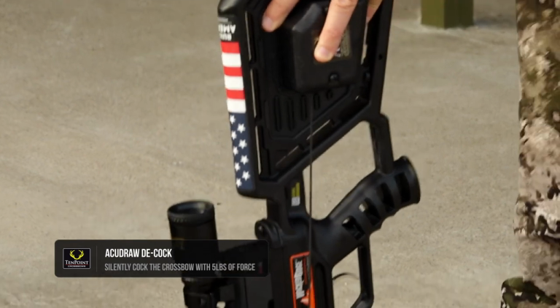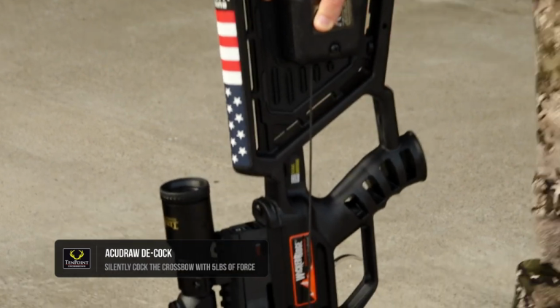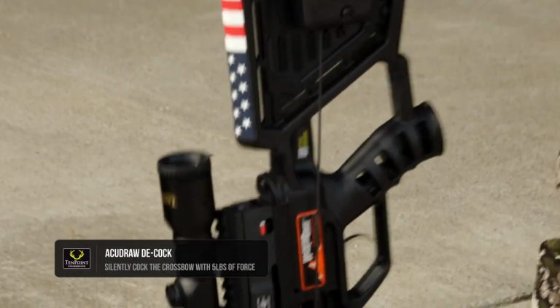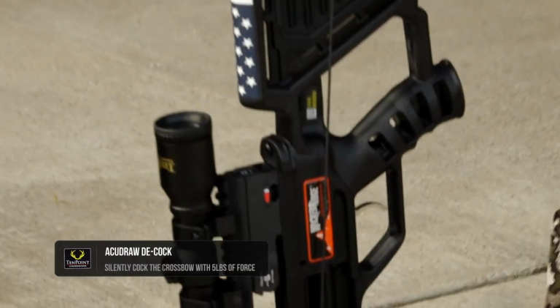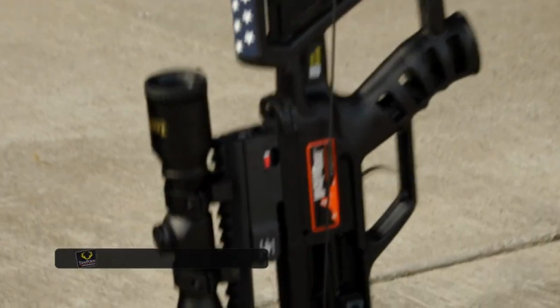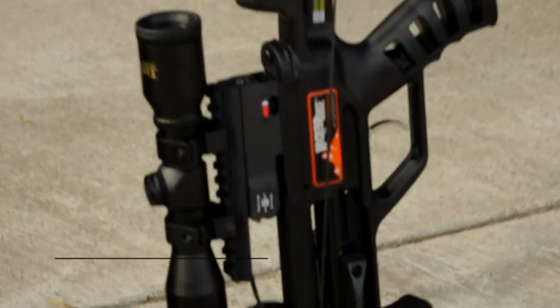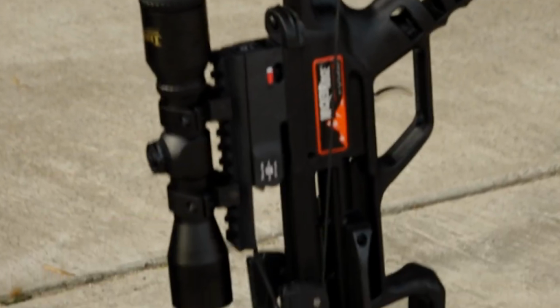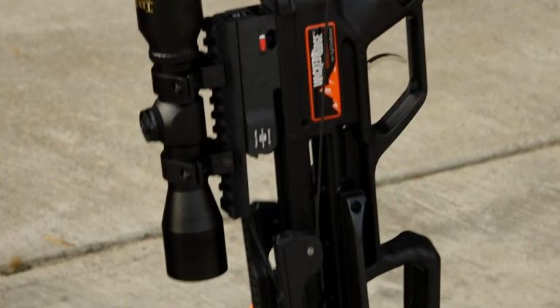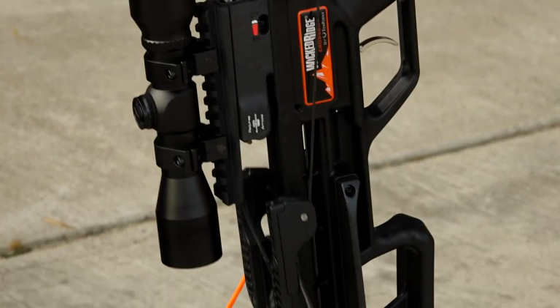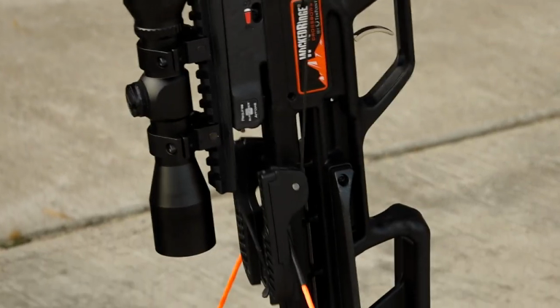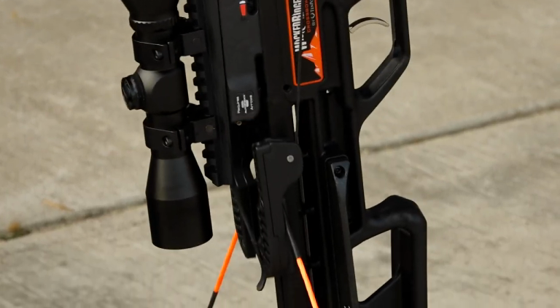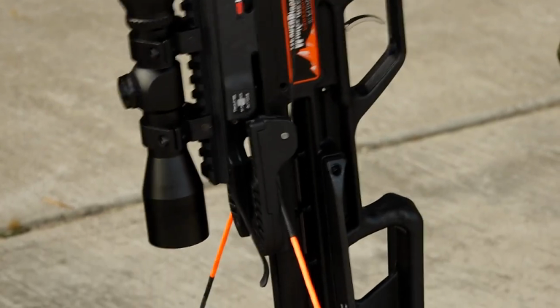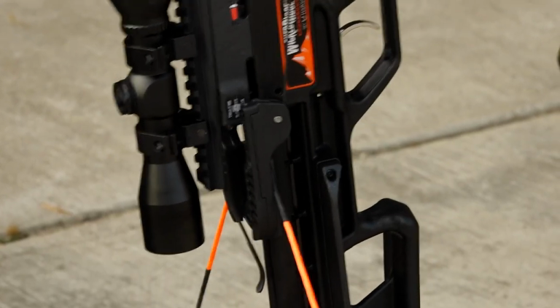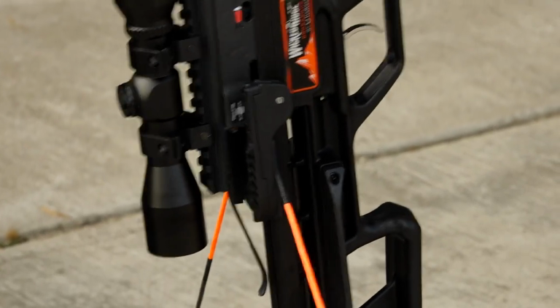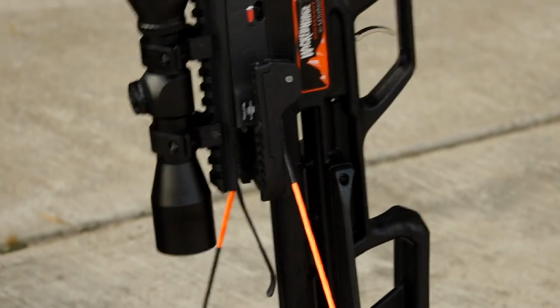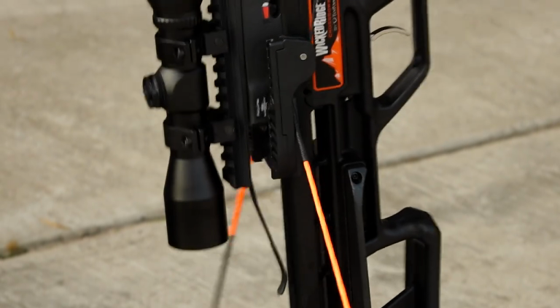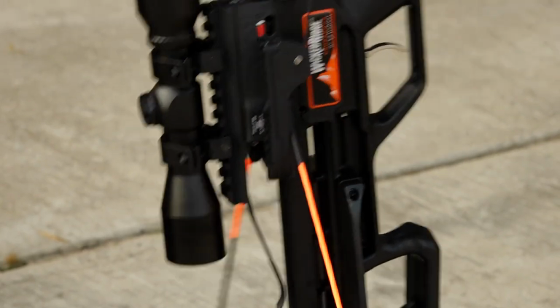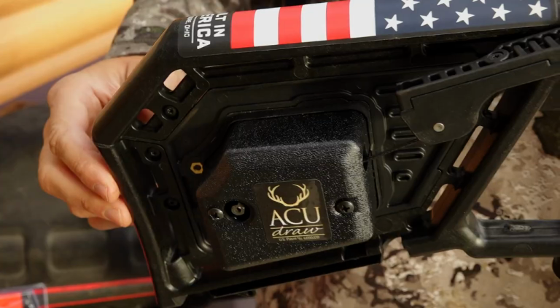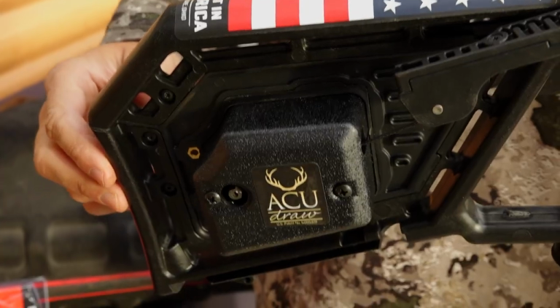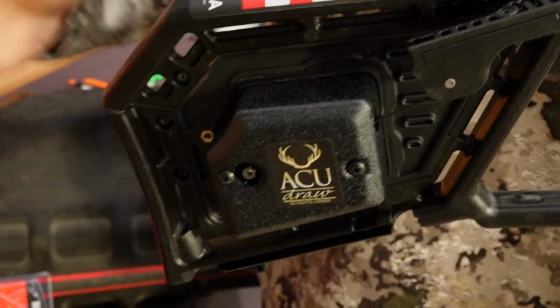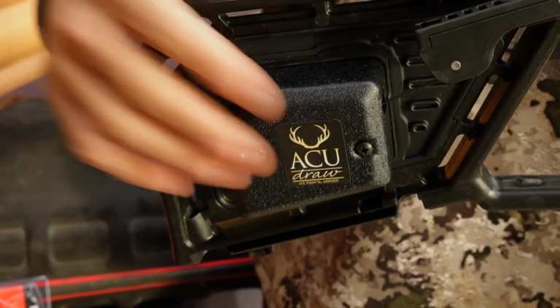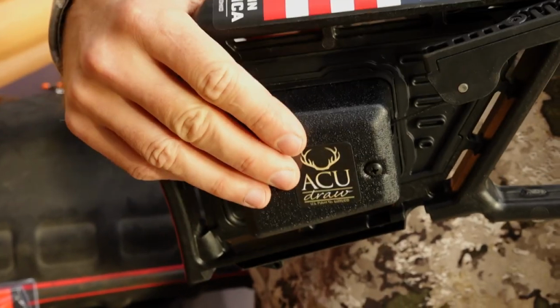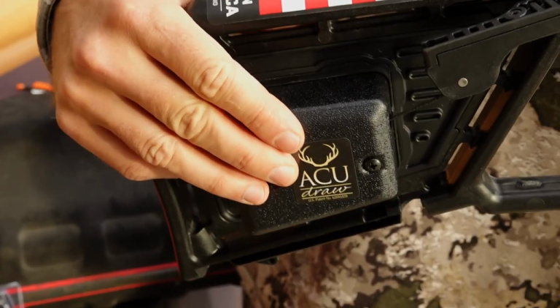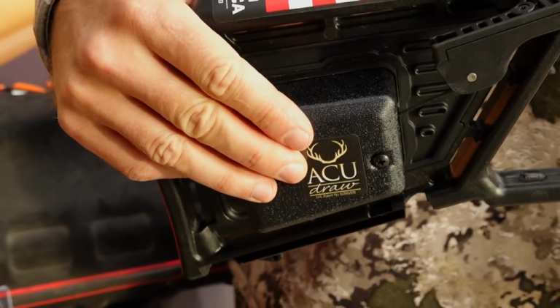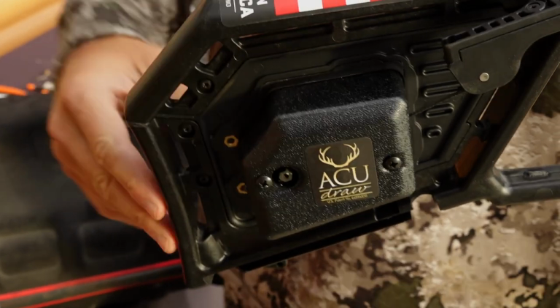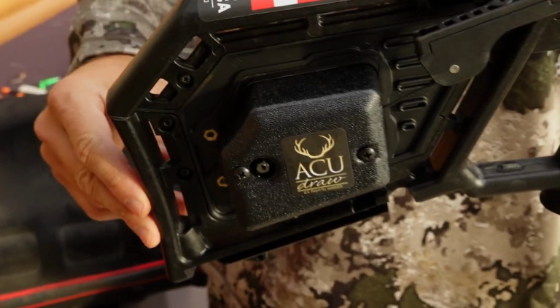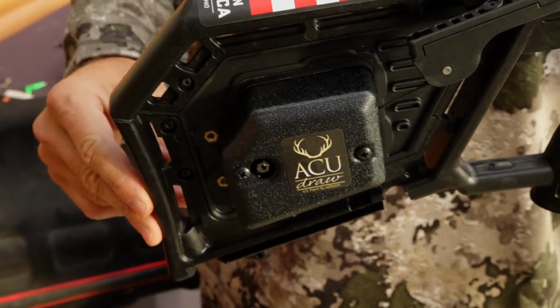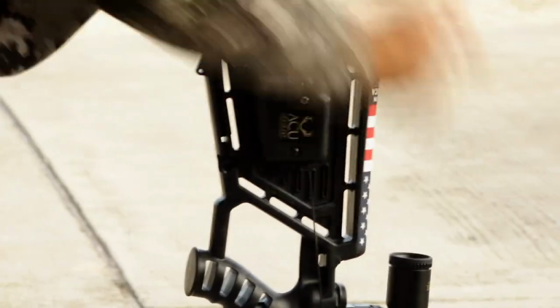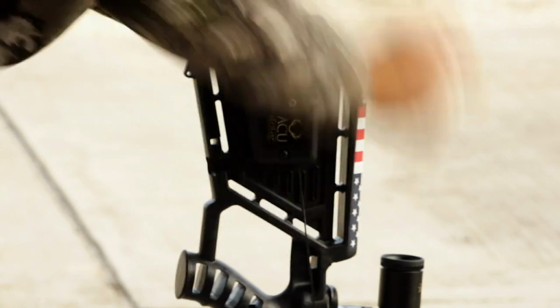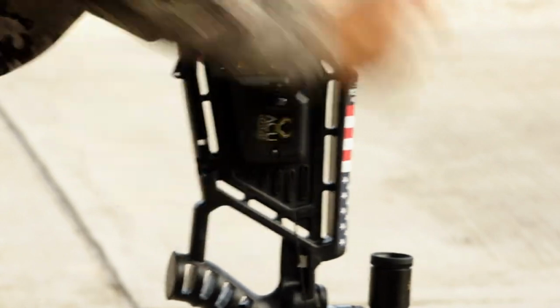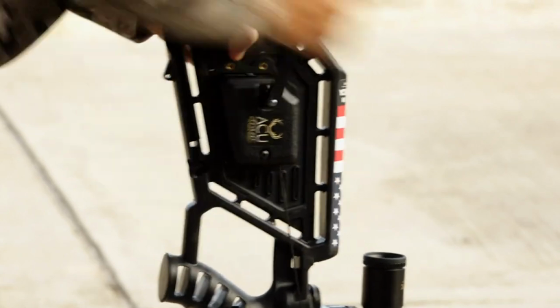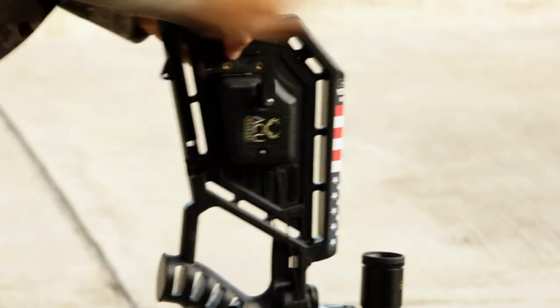You don't have to worry about losing your cocking device, you don't have to worry about forgetting your cocking device. On Wicked Ridge crossbows, the cocking device is built right into the stock. Let's take a closer look at how the AccuDraw cocking device operates.